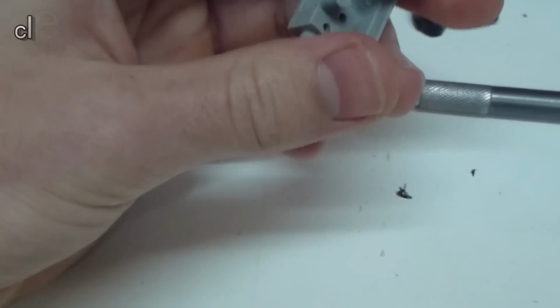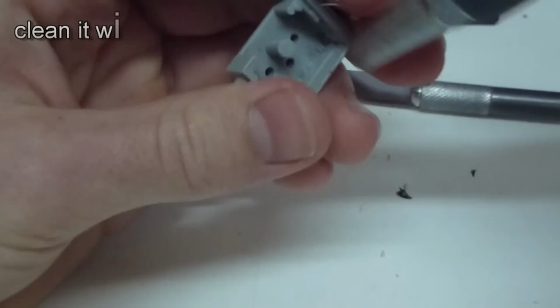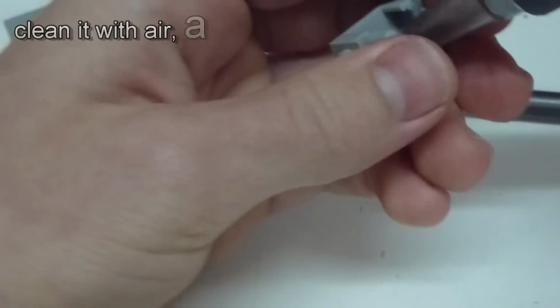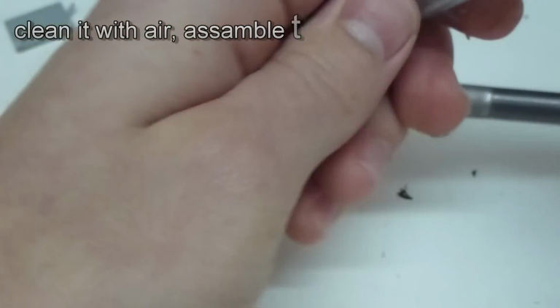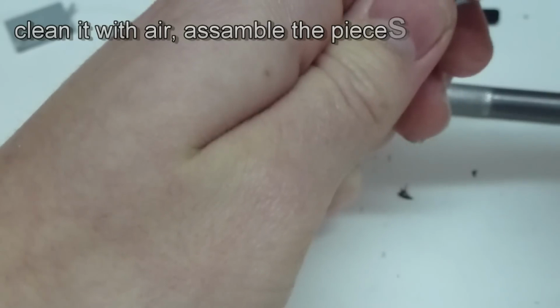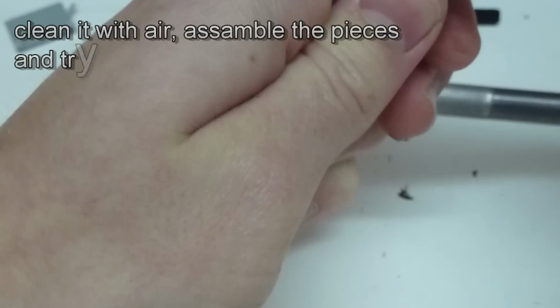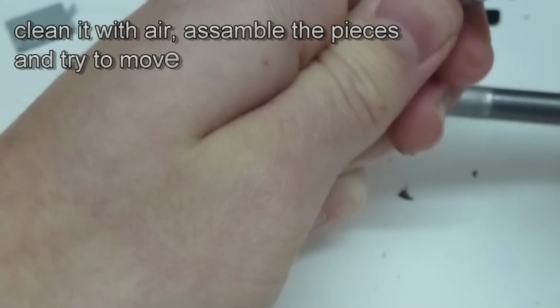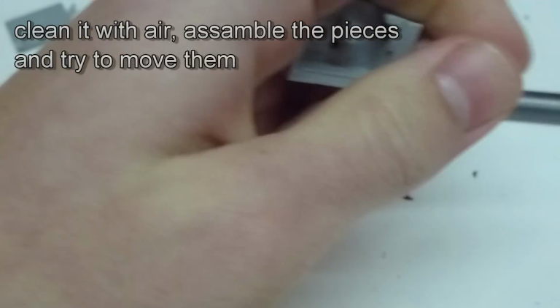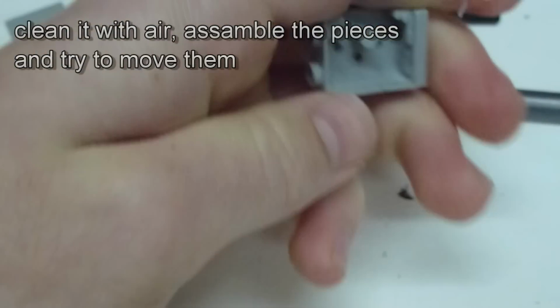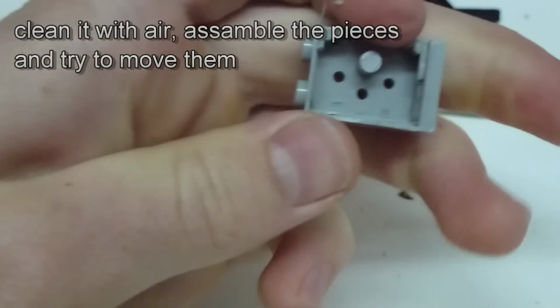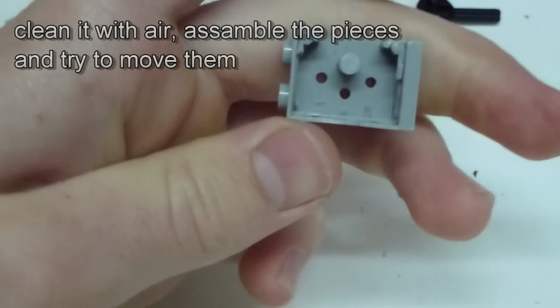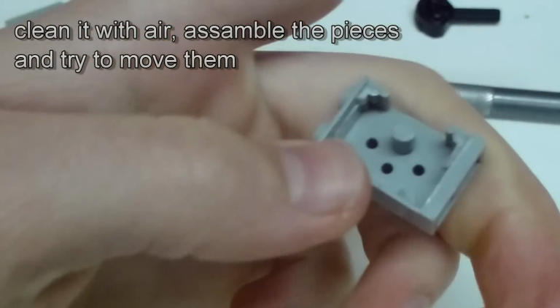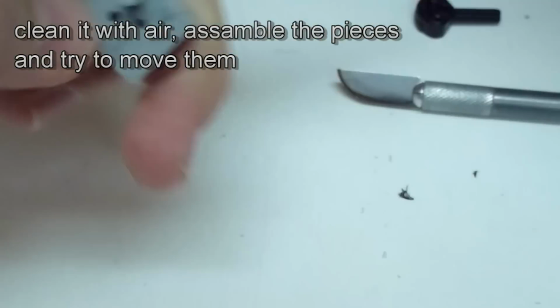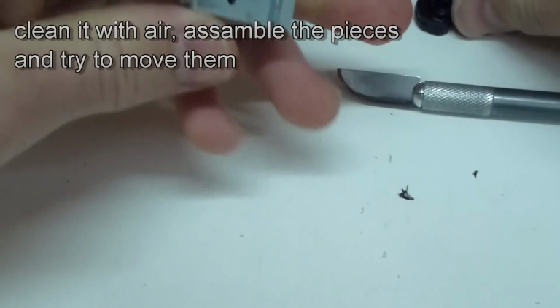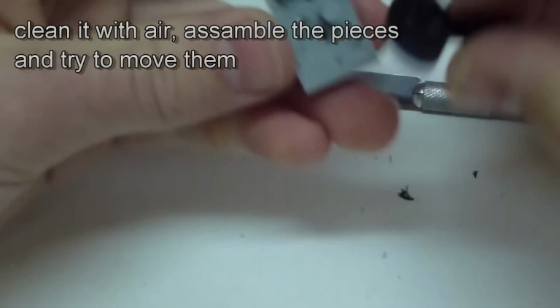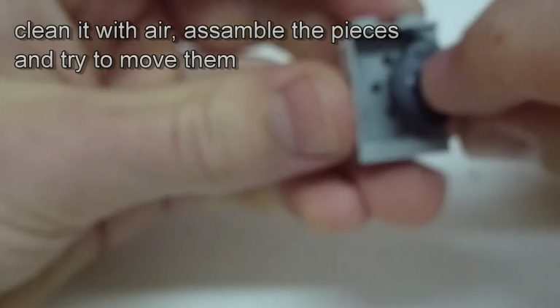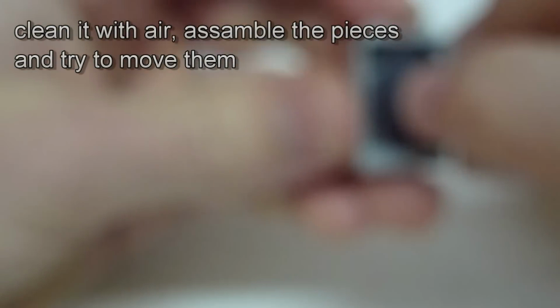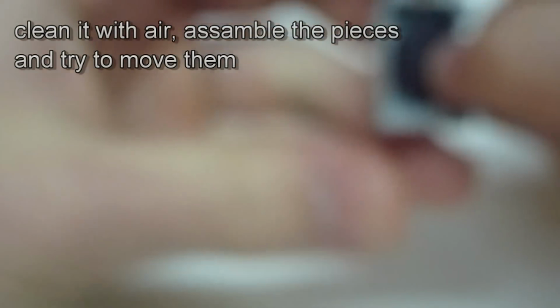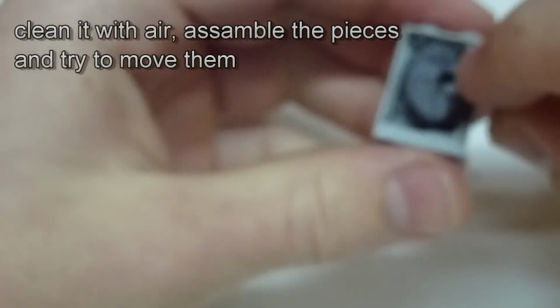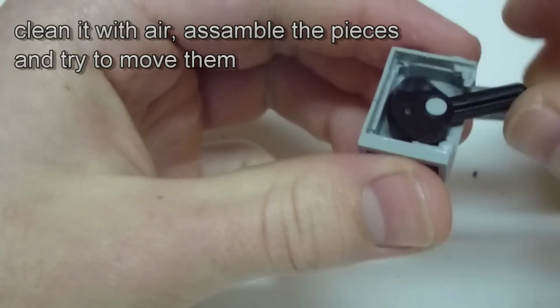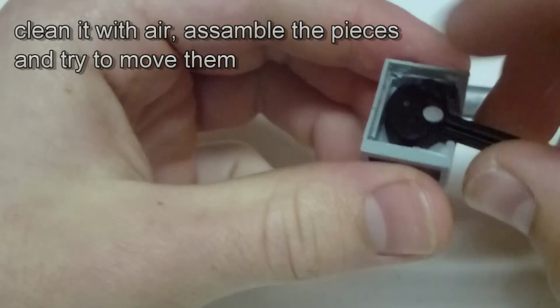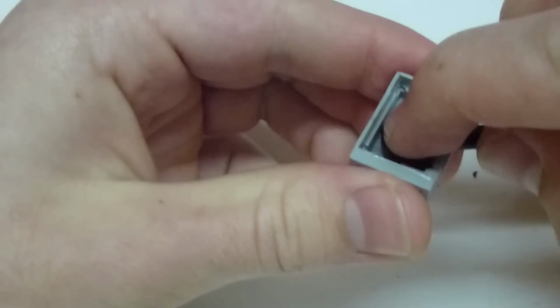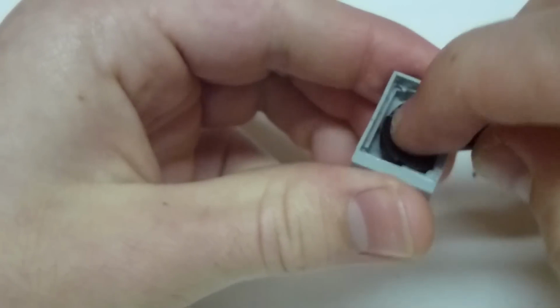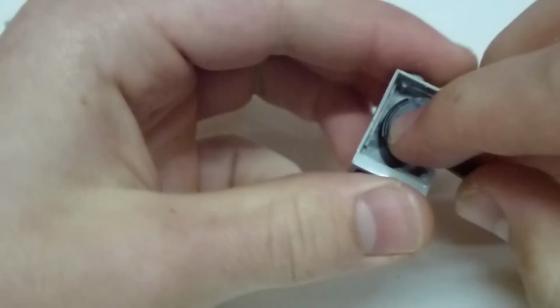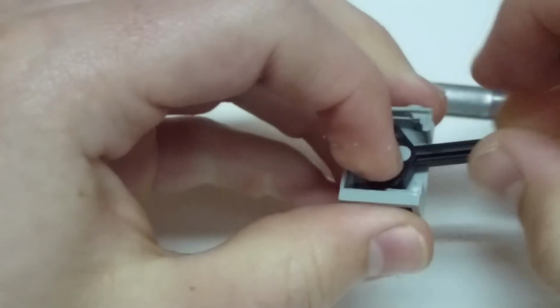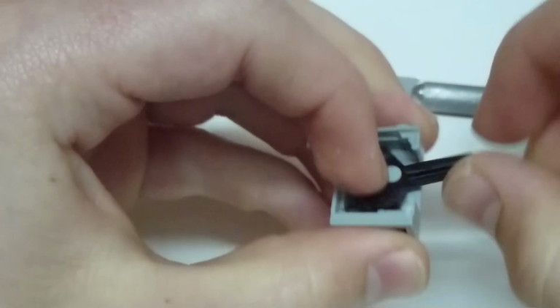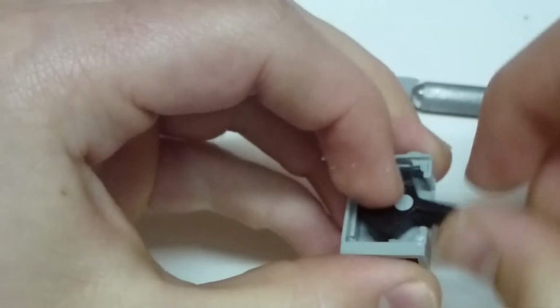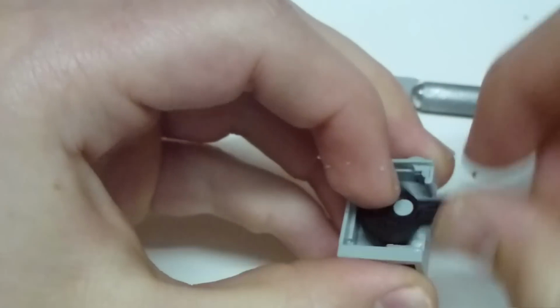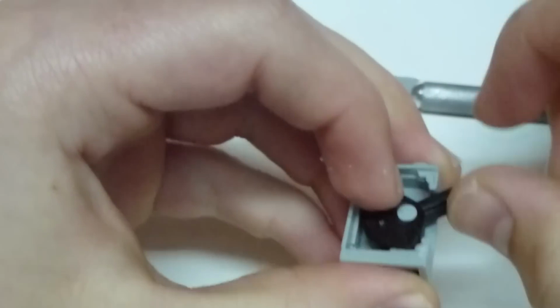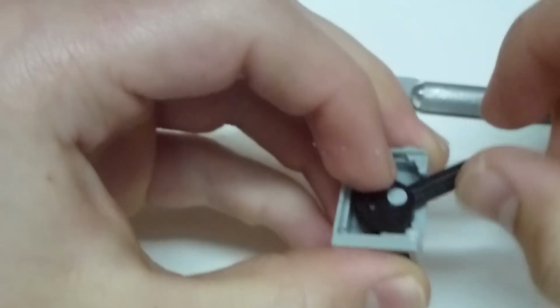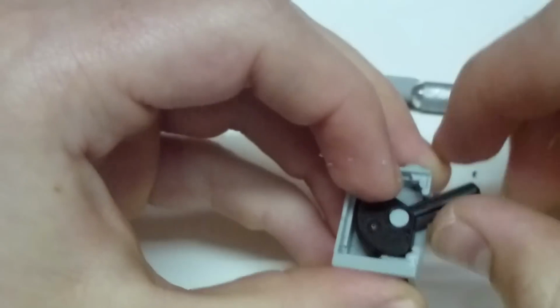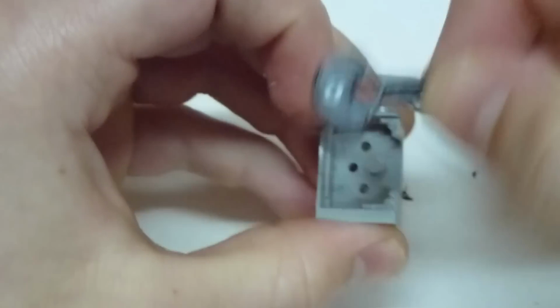Then clean it with air and assemble the black piece with the axle and try to move it. It should work pretty well. If not, go ahead and look for mistakes.